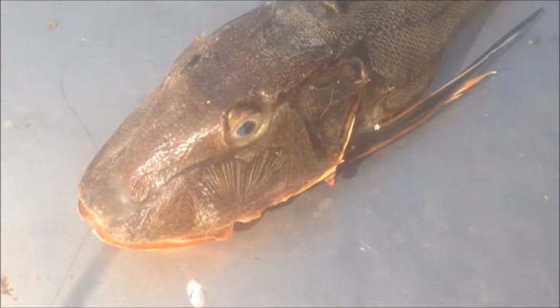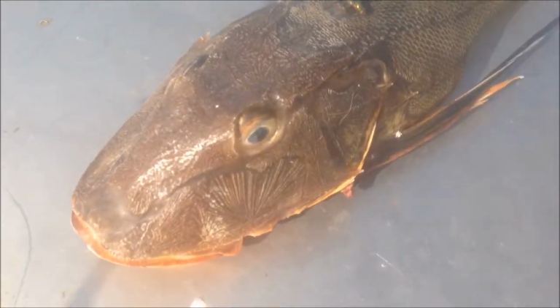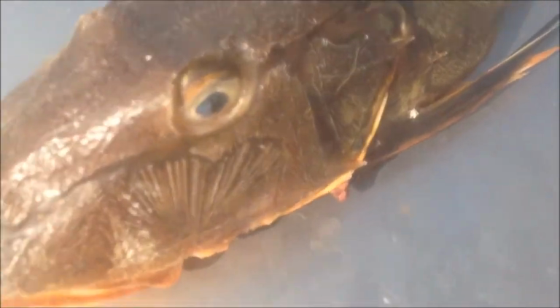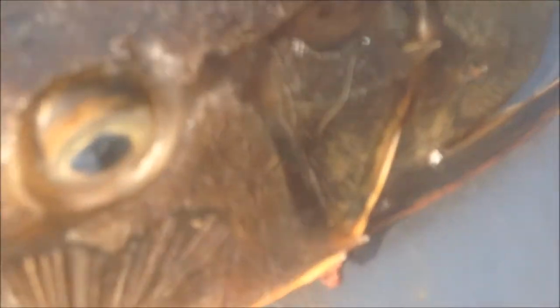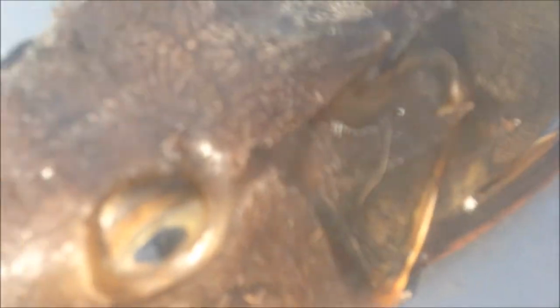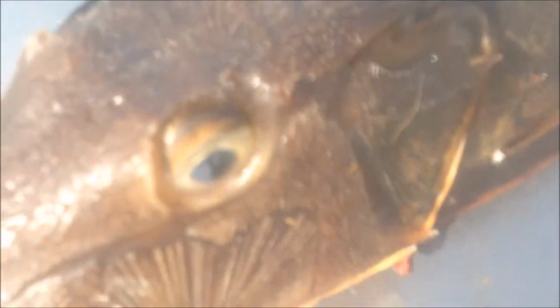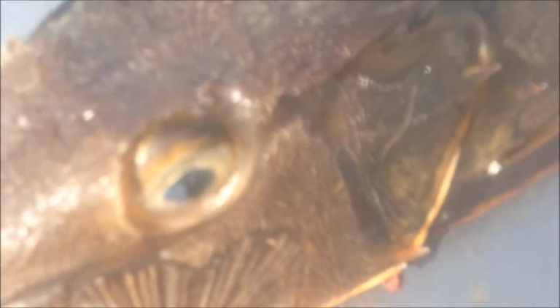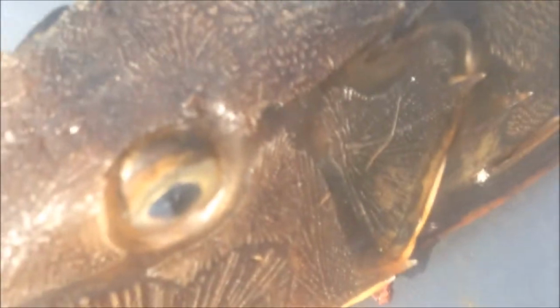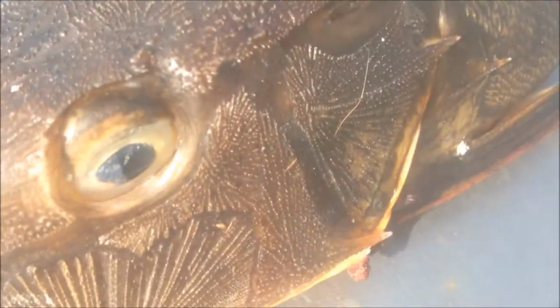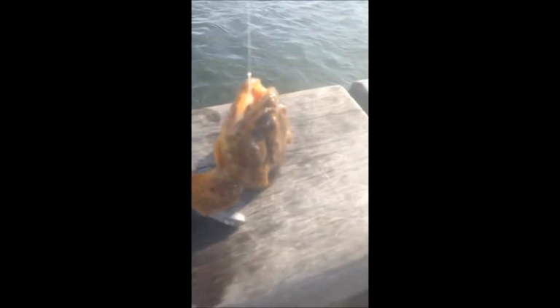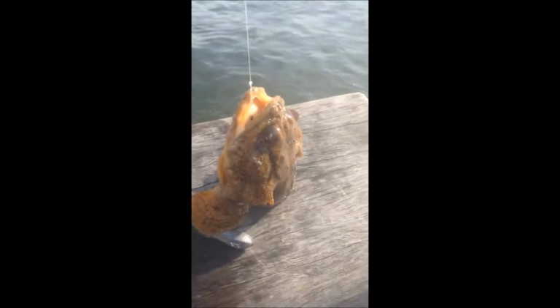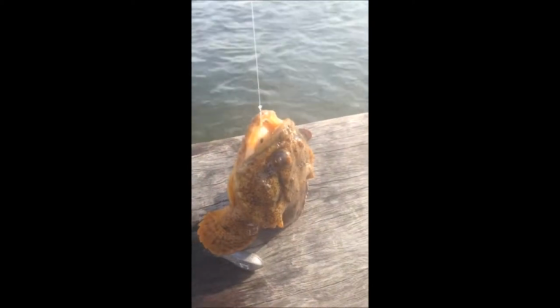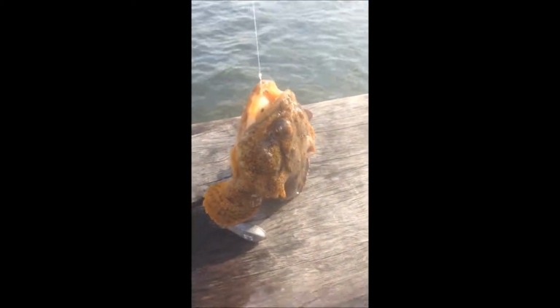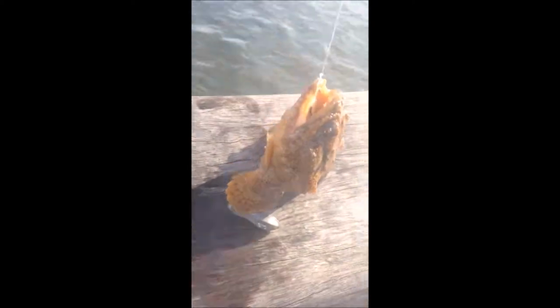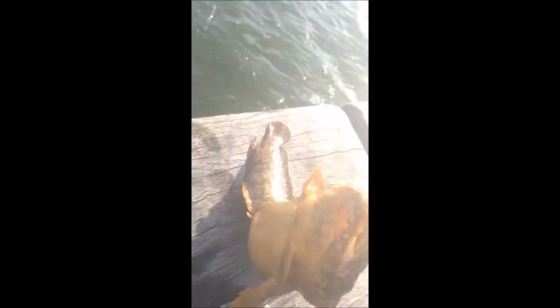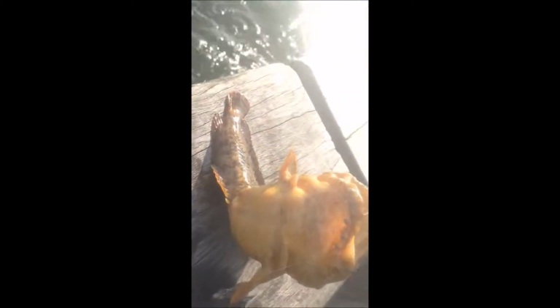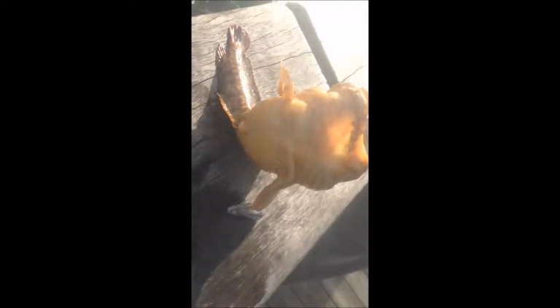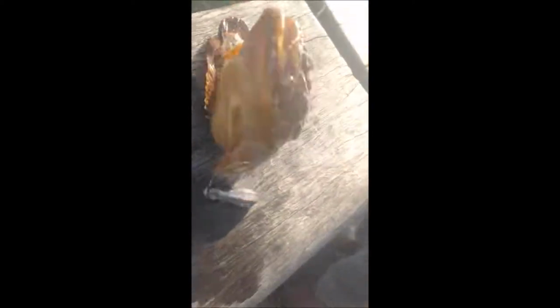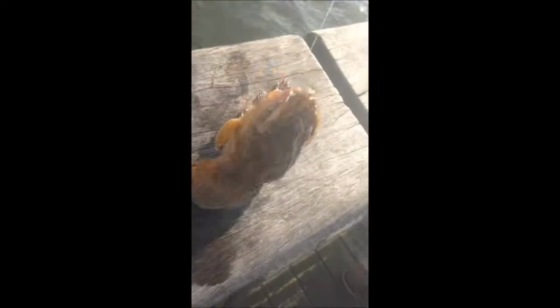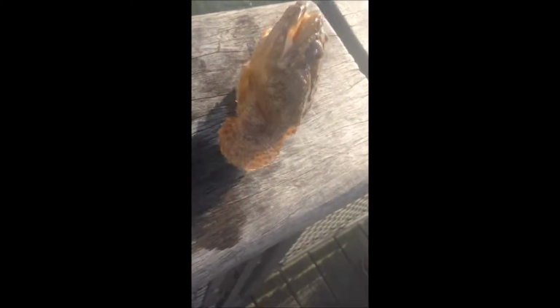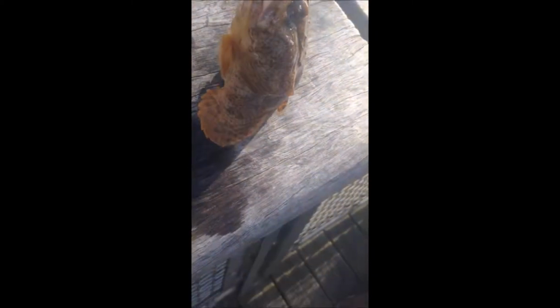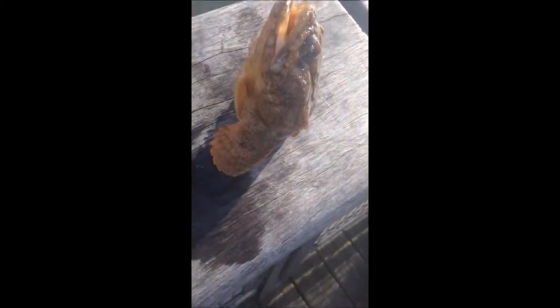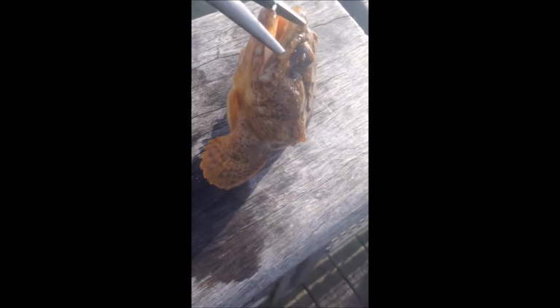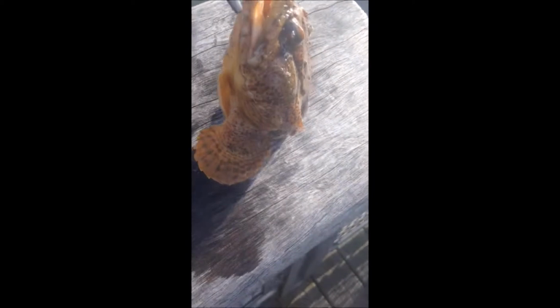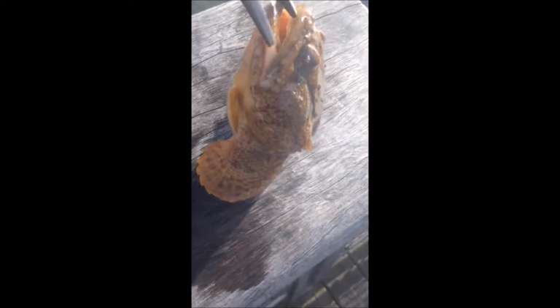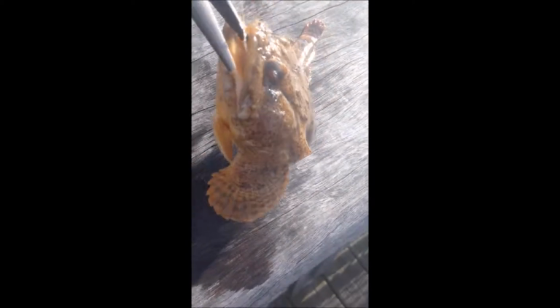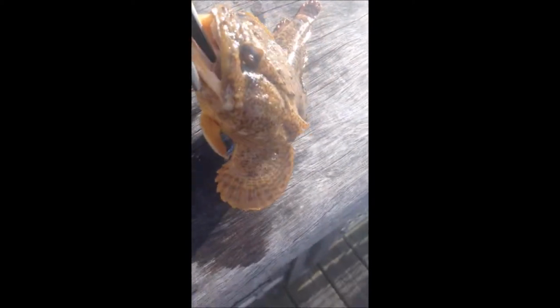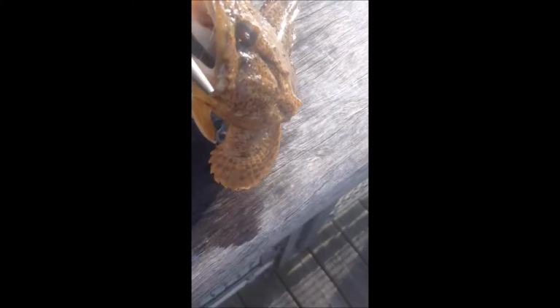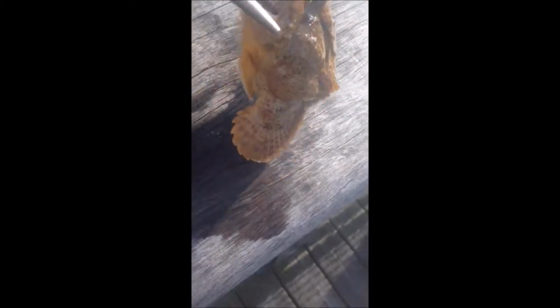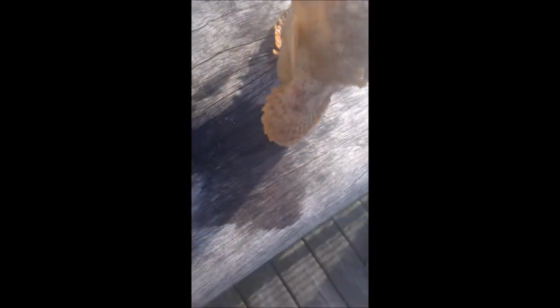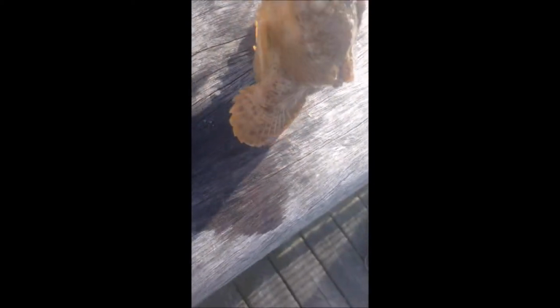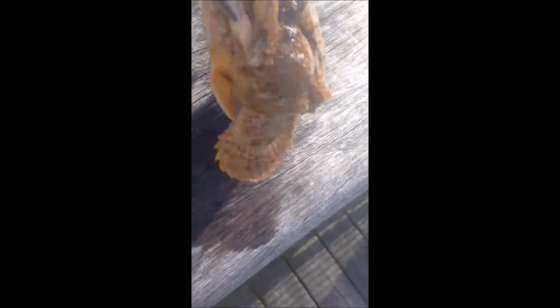Yo yo yo — this is an oyster toadfish! It just took the clam. Oh god, it swallowed the hook too. I can see the hook.